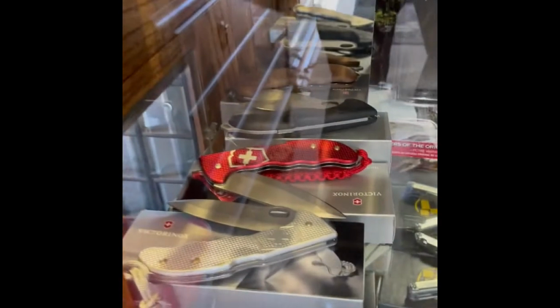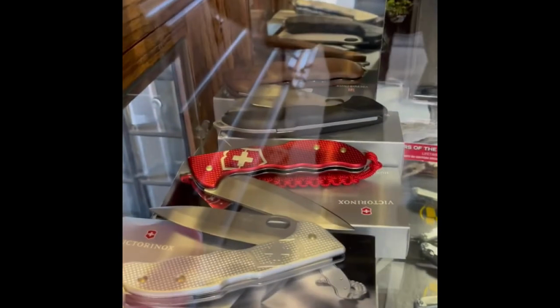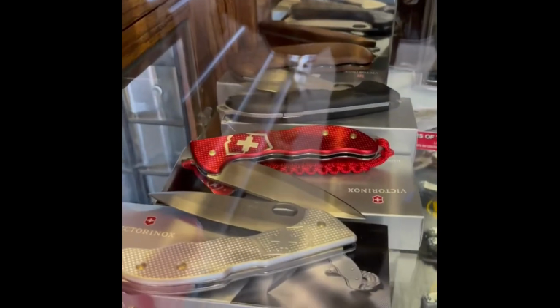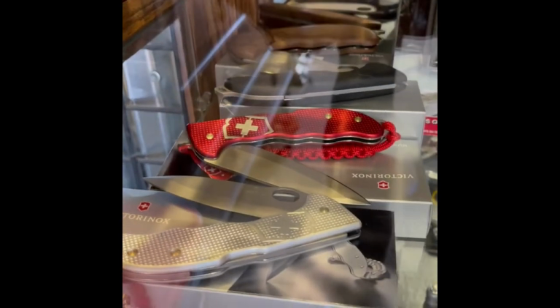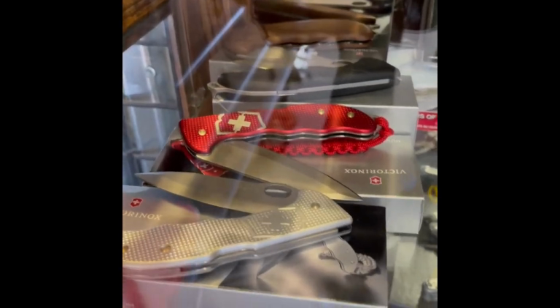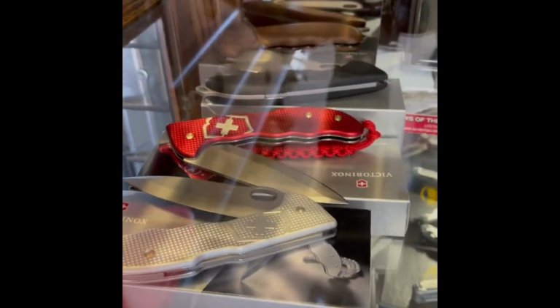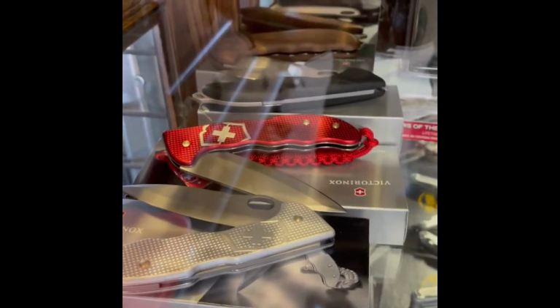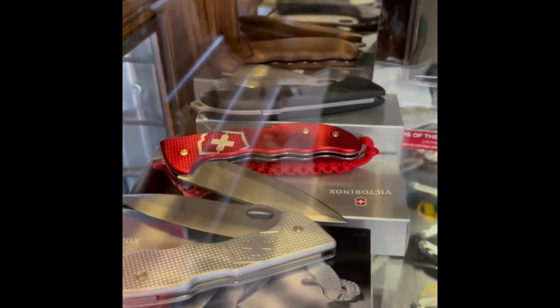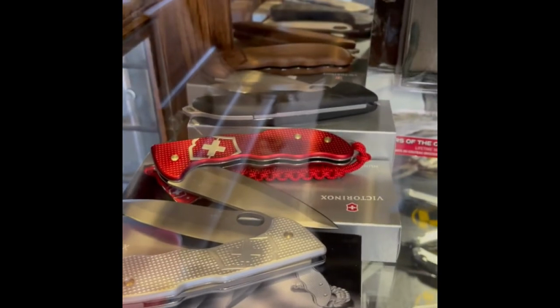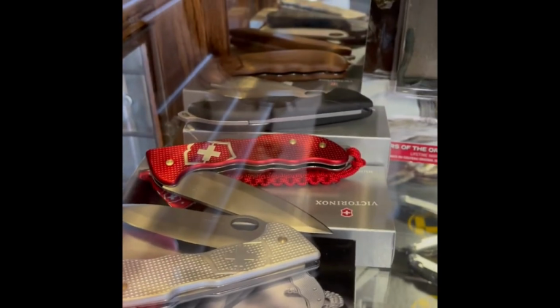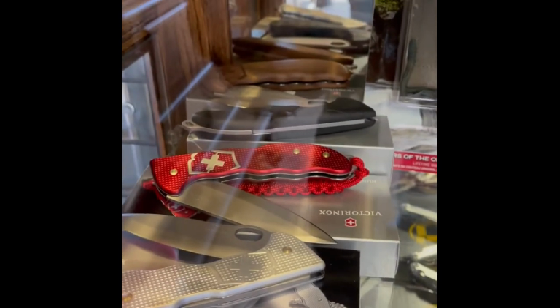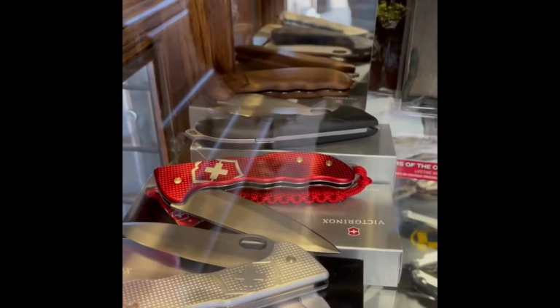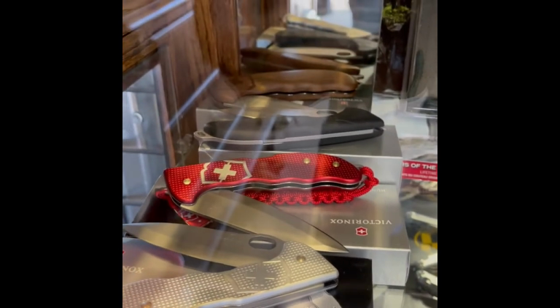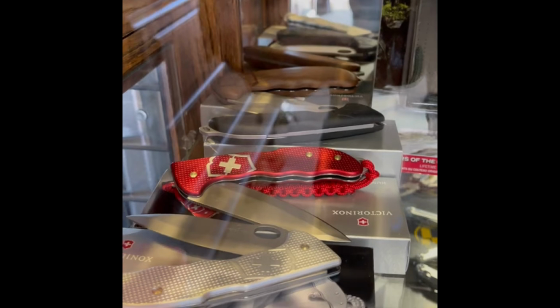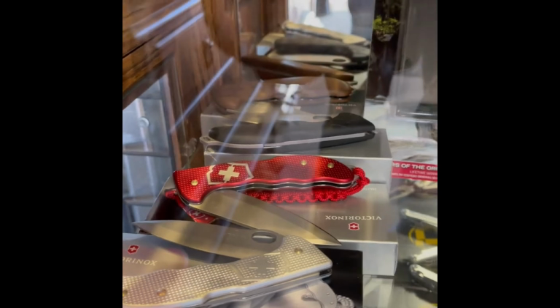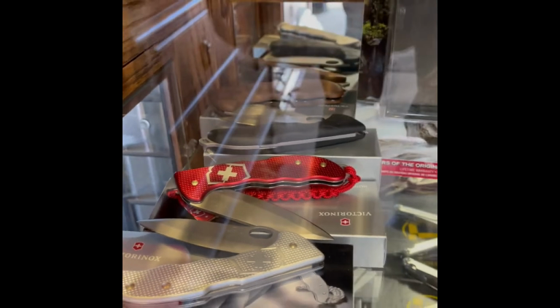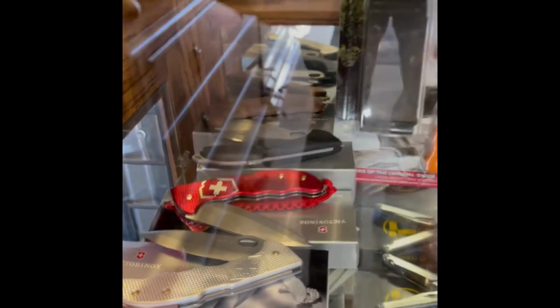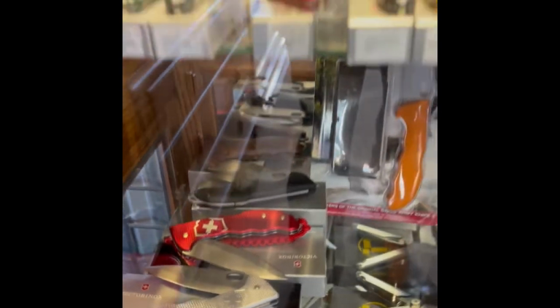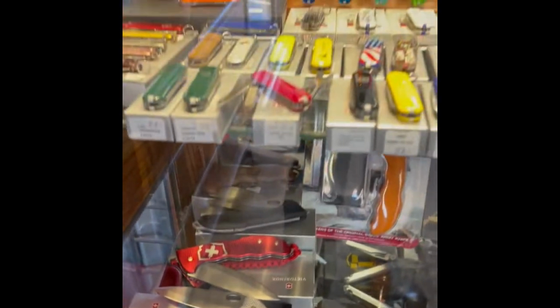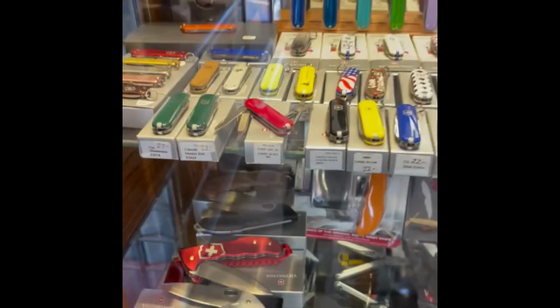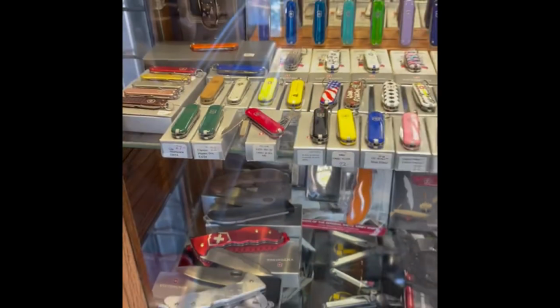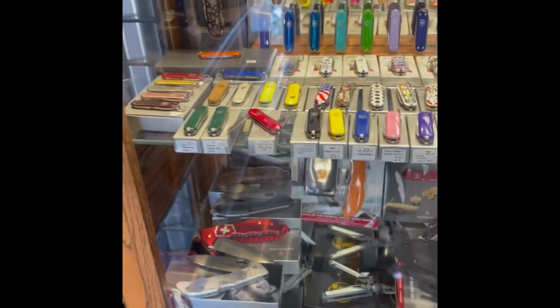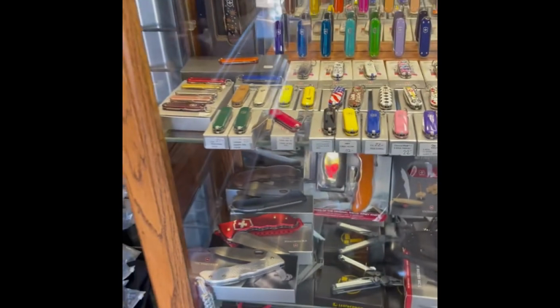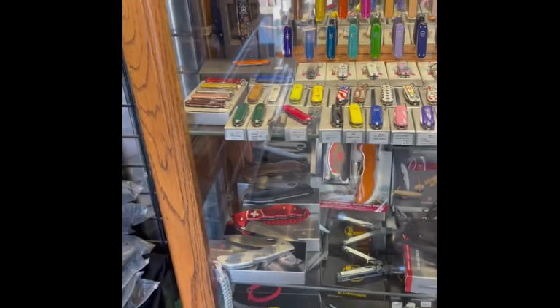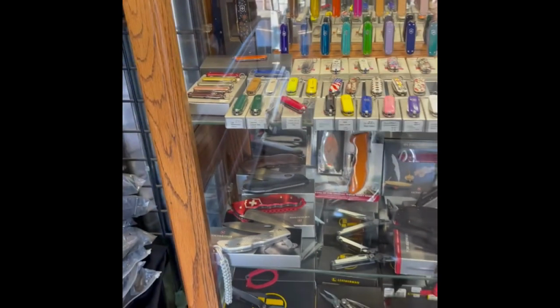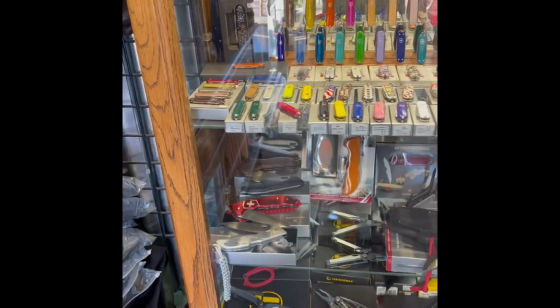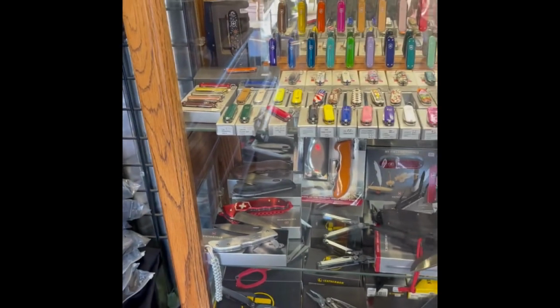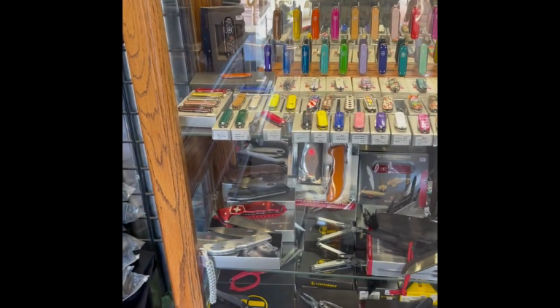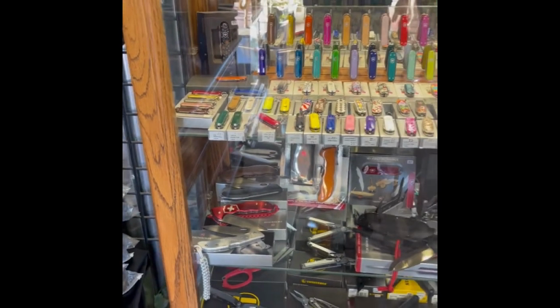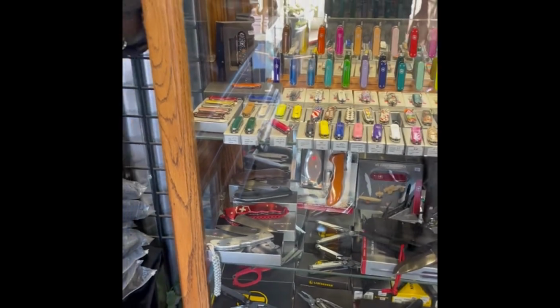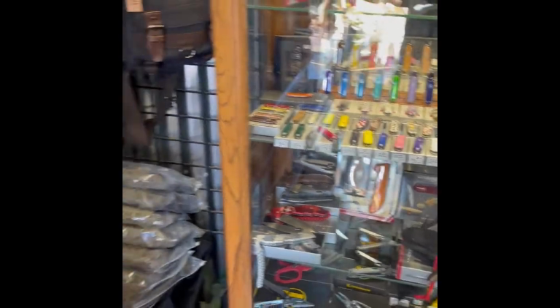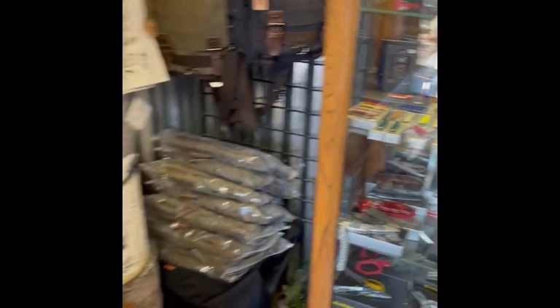And that's the Swiss Army ALOX, which I've done a review on before — the Hunter Pro with the ALOX handle. And it feels so comfortable.